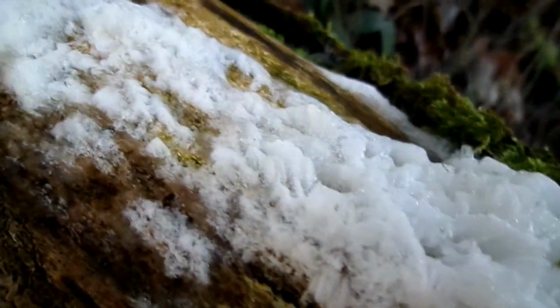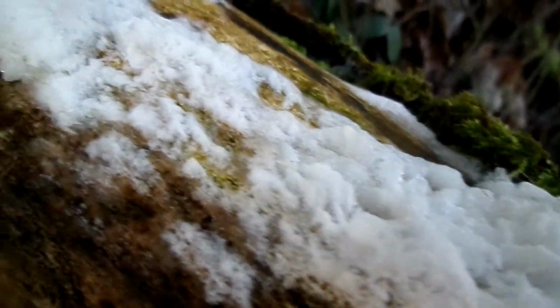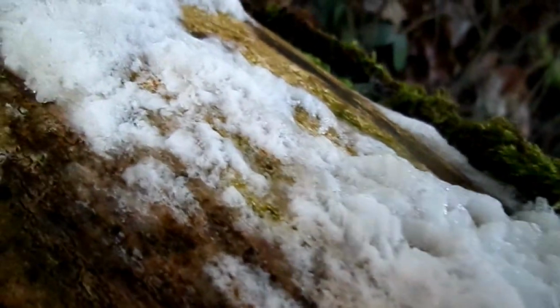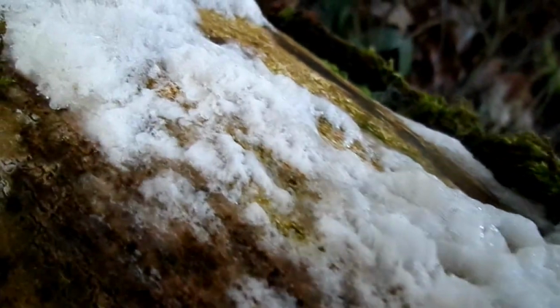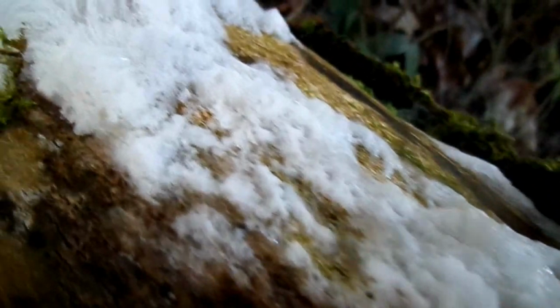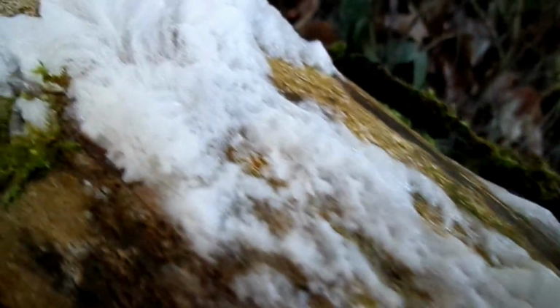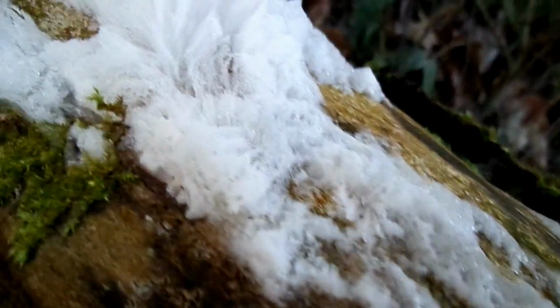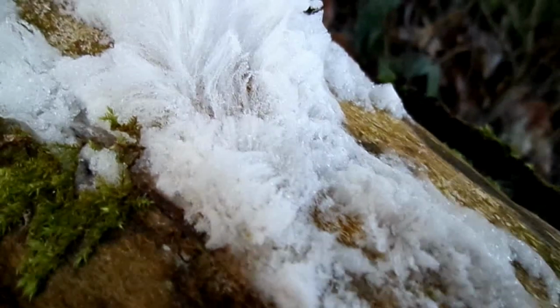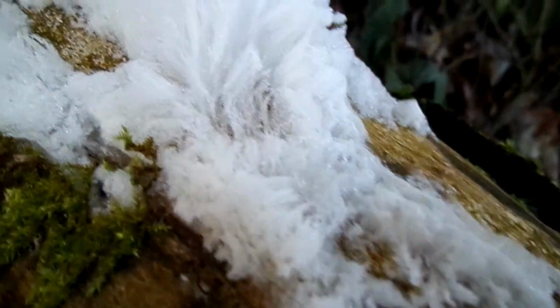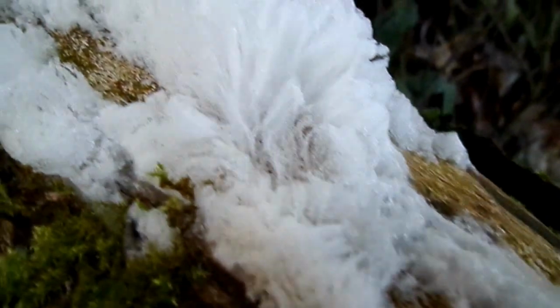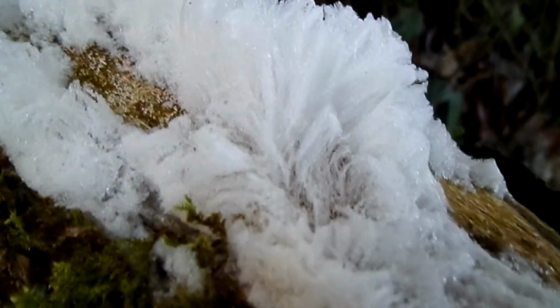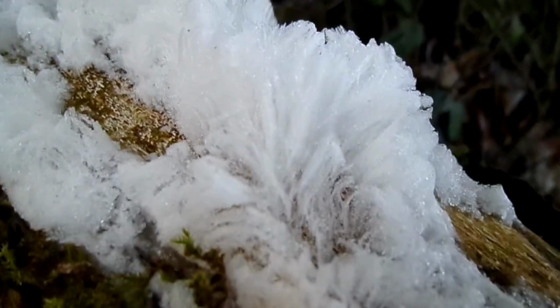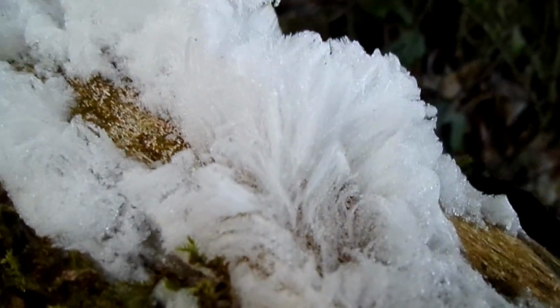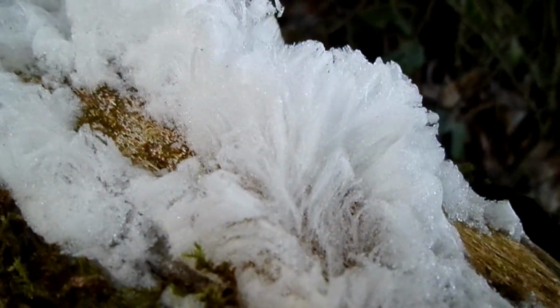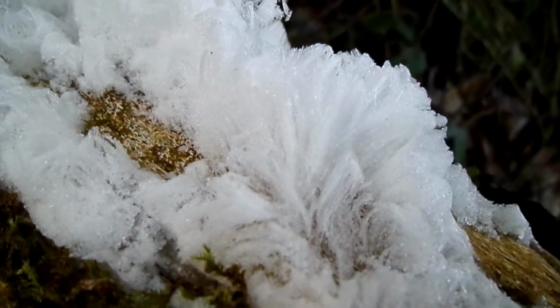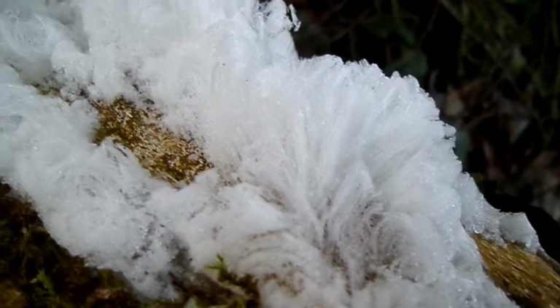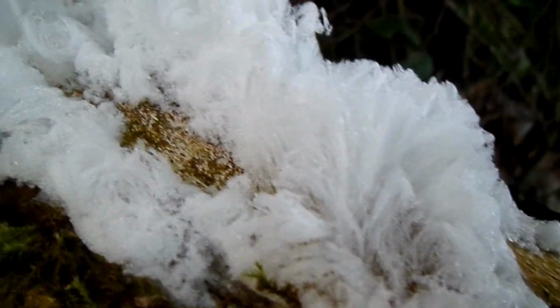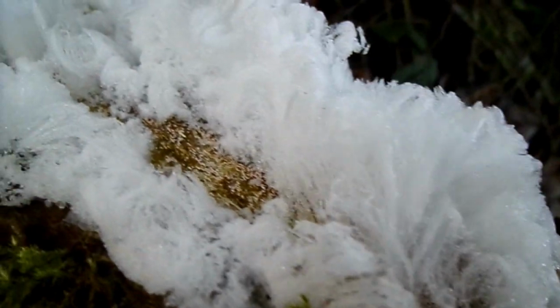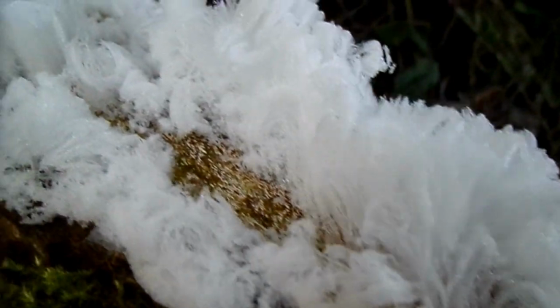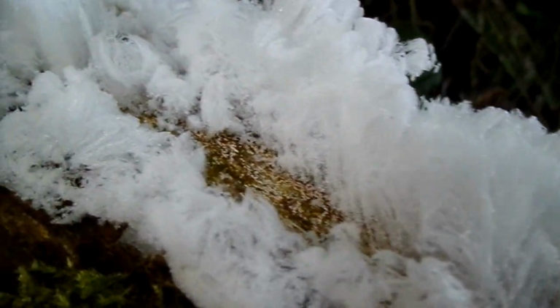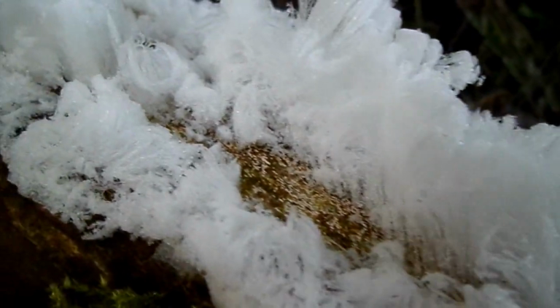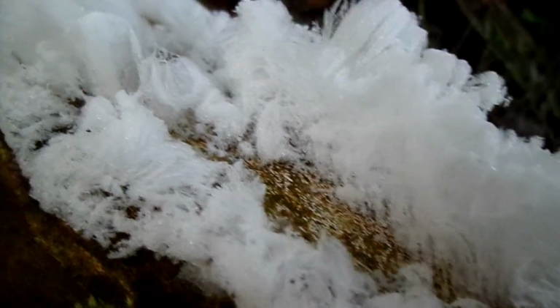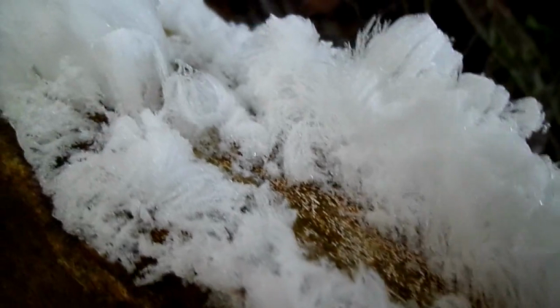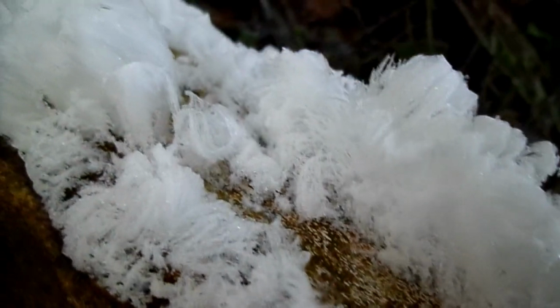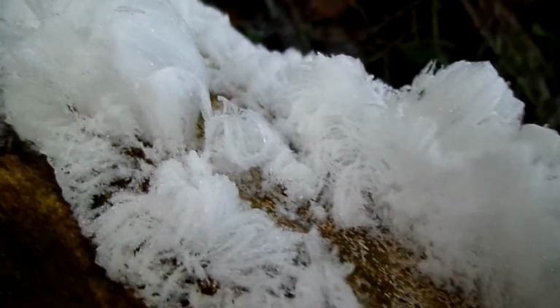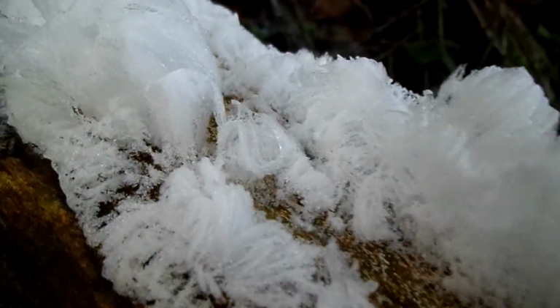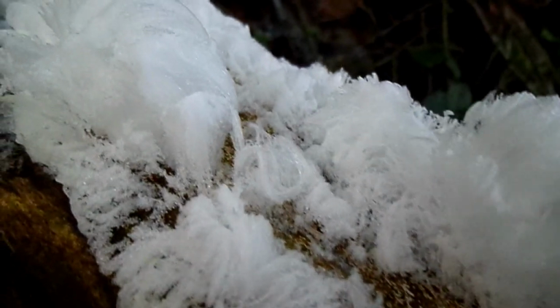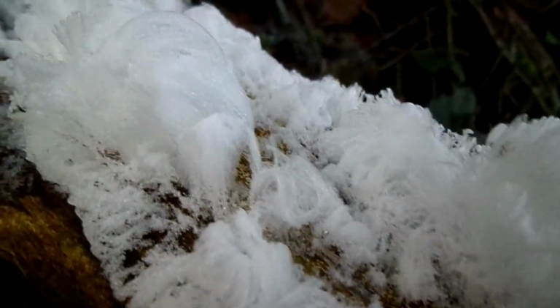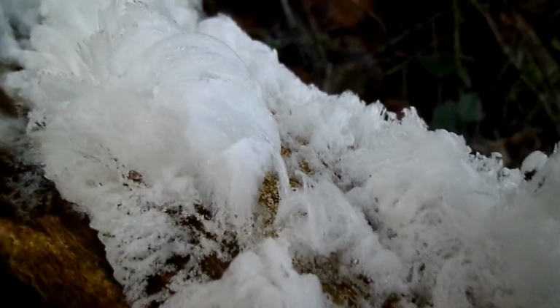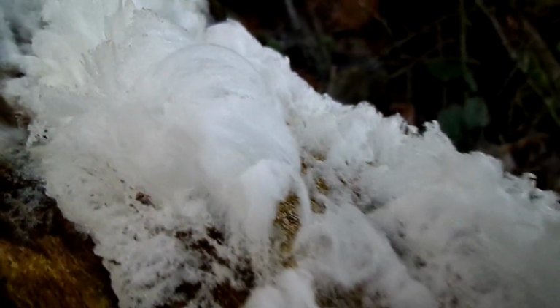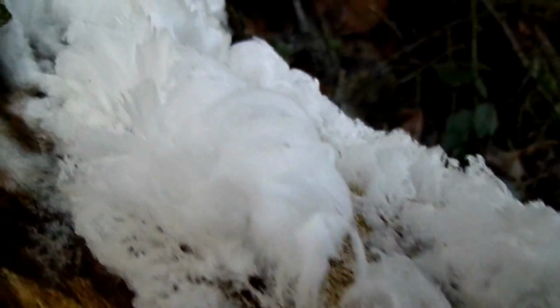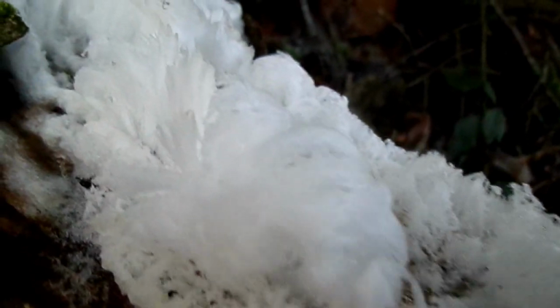The hairs are the size of a human hair and they come from pores within the medullary rays of the tree. These medullary rays run from the centre to the bark and they normally transport materials.